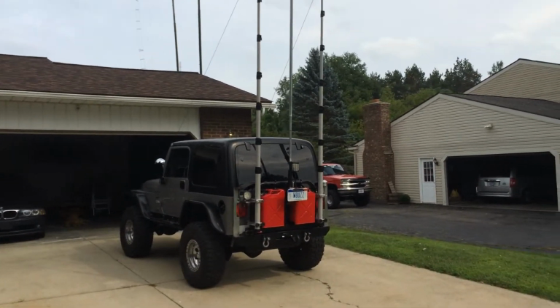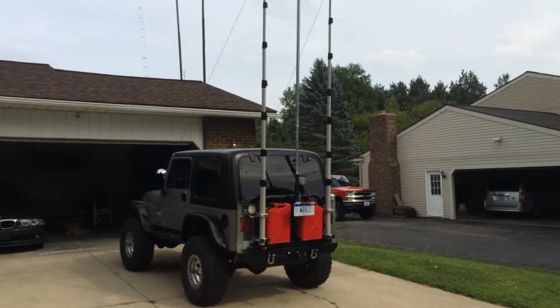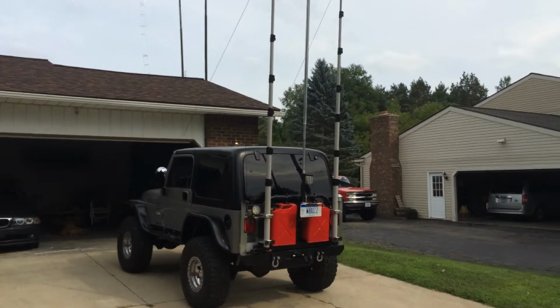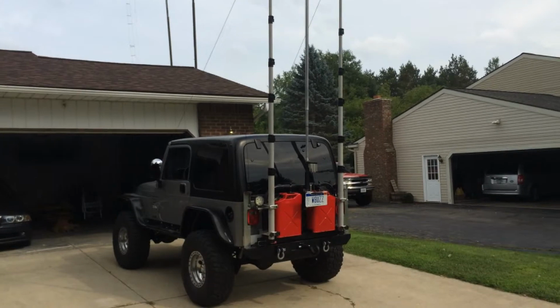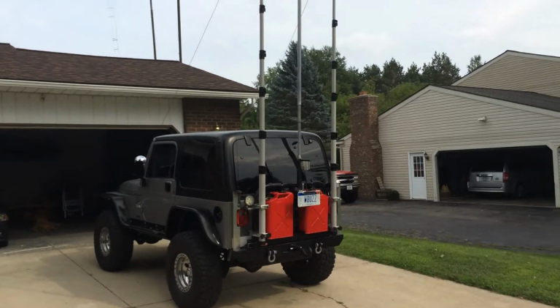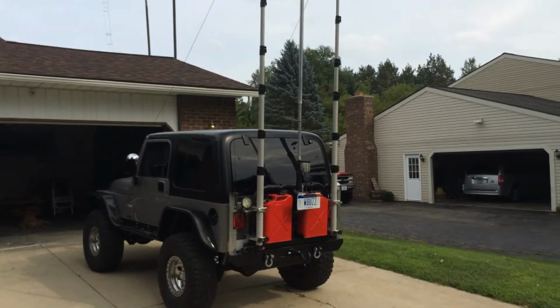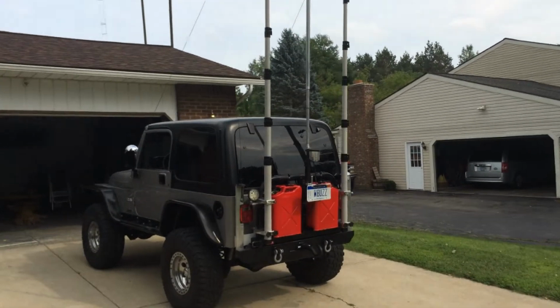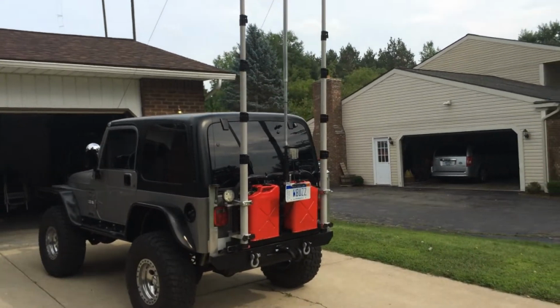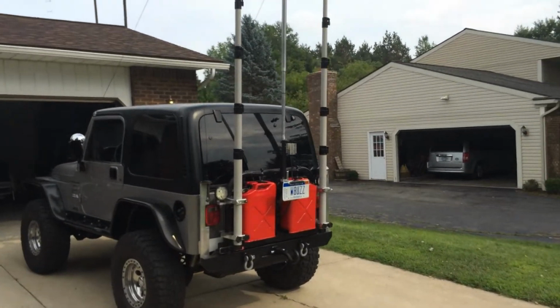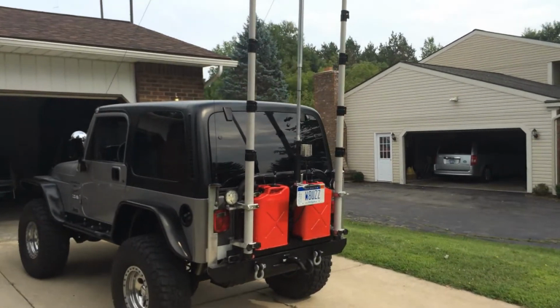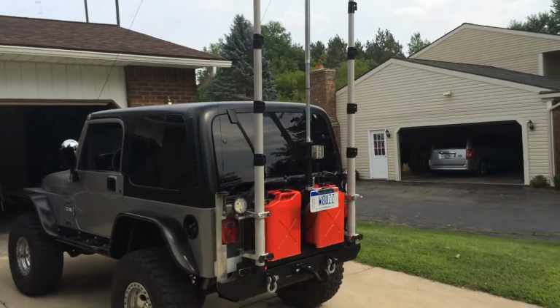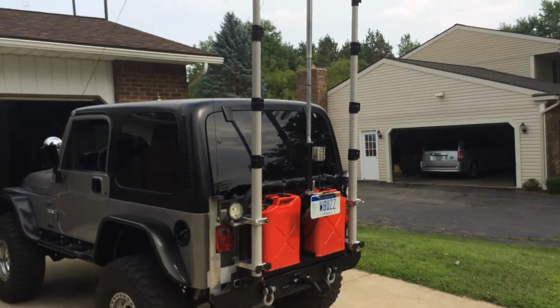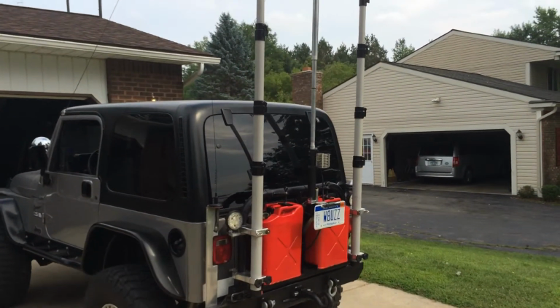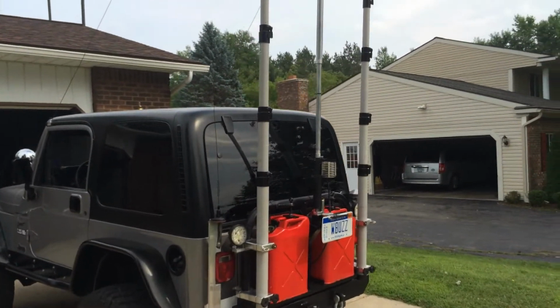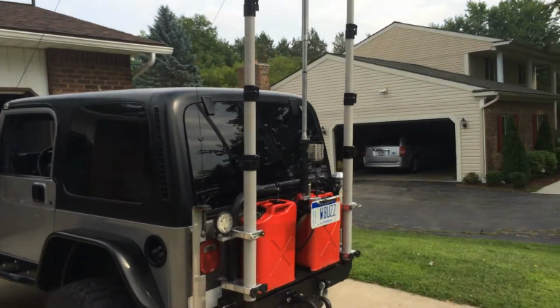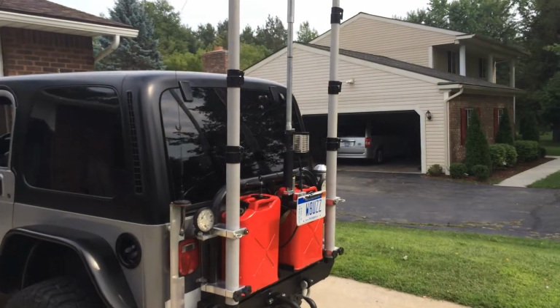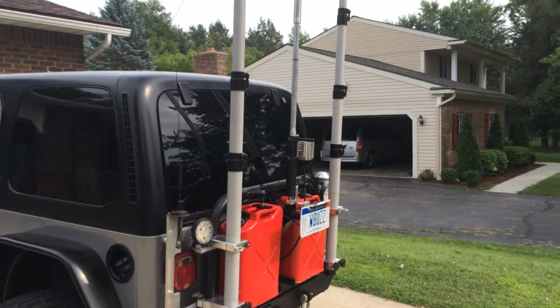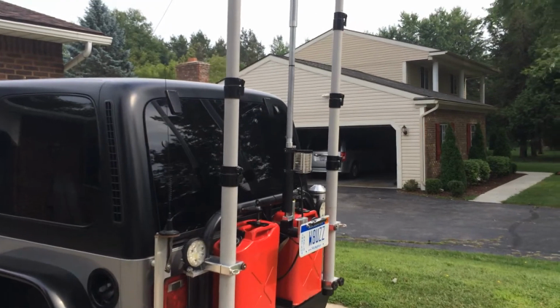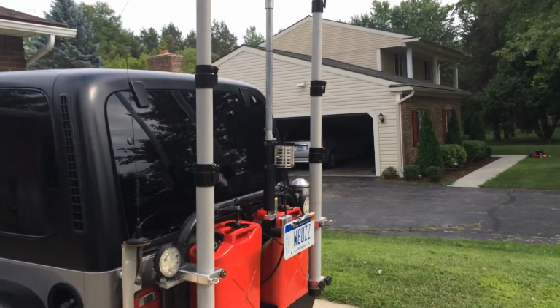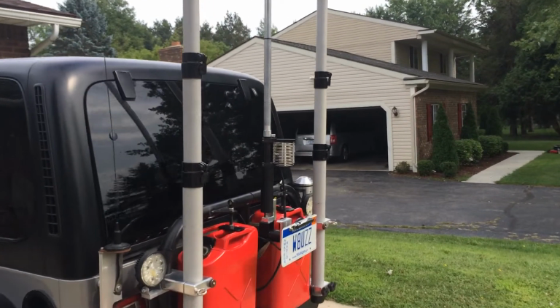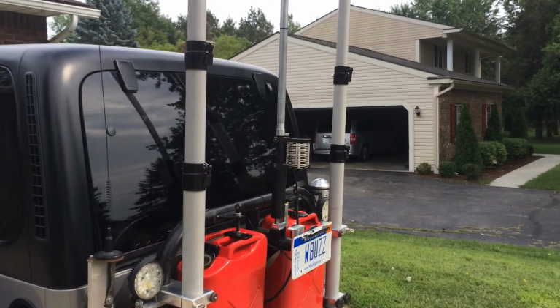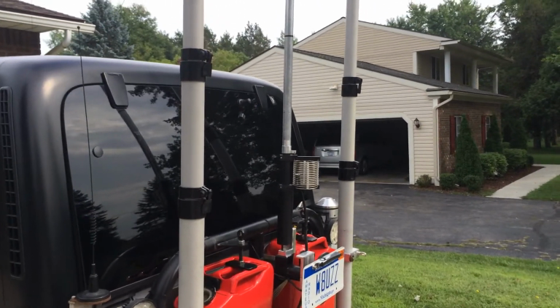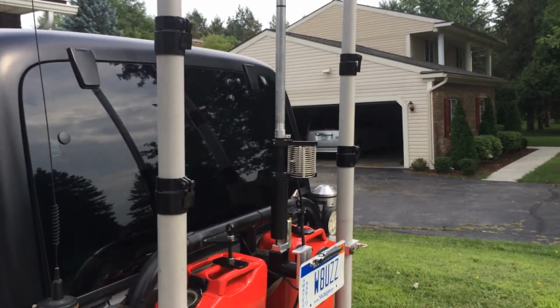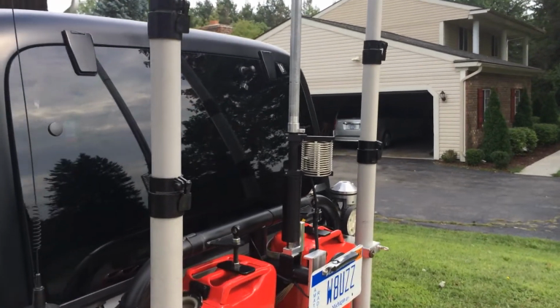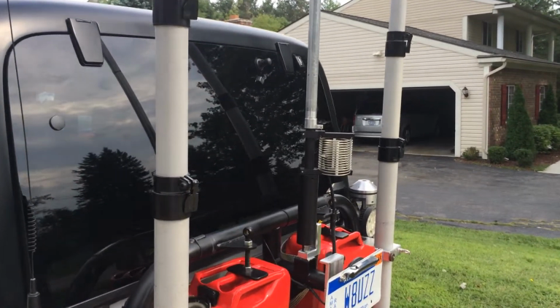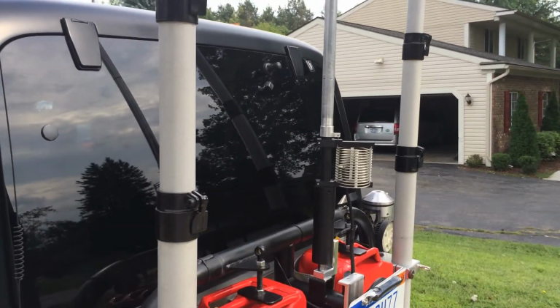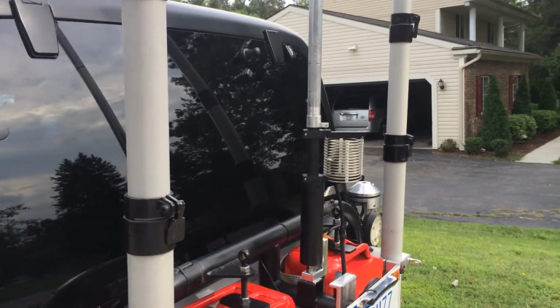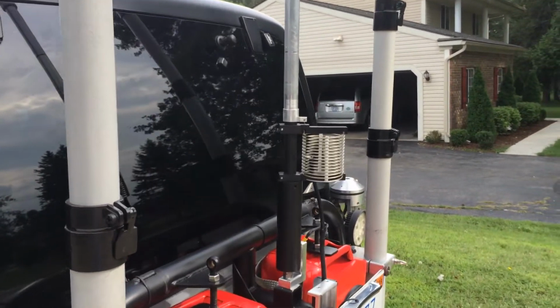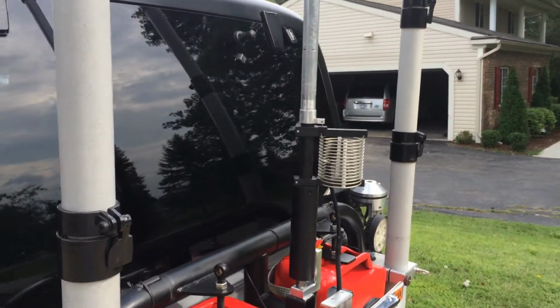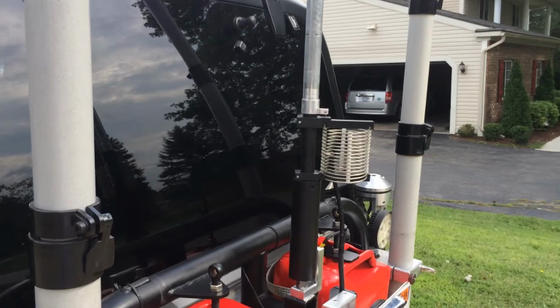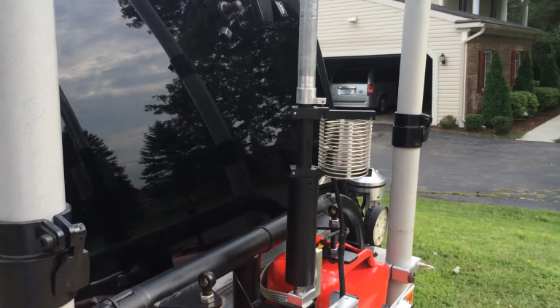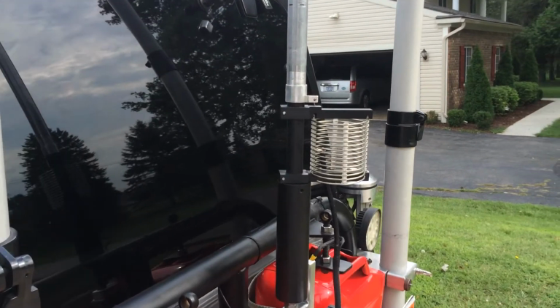What we have here is the W8UZZ shootout antenna. The radiator is 8 feet tall and we're running a 3-inch coil.